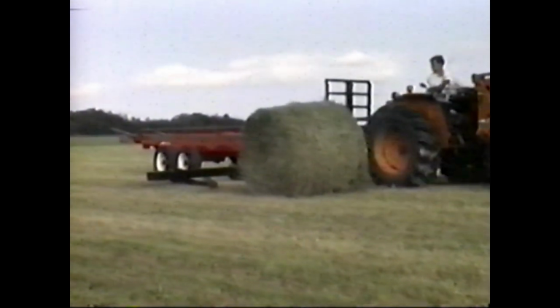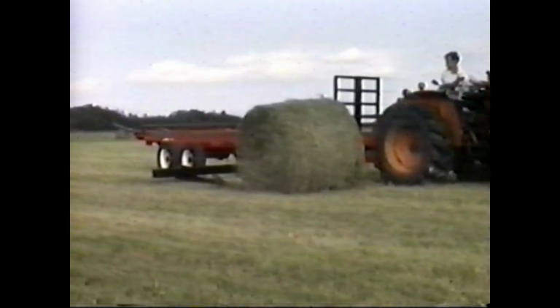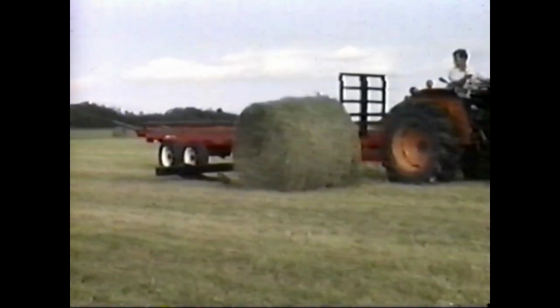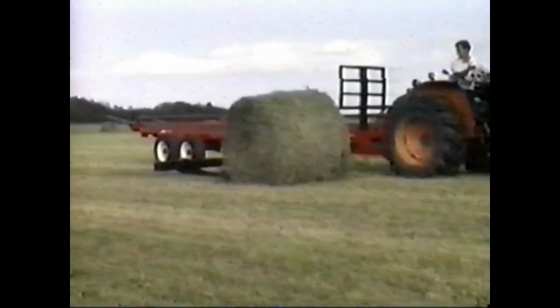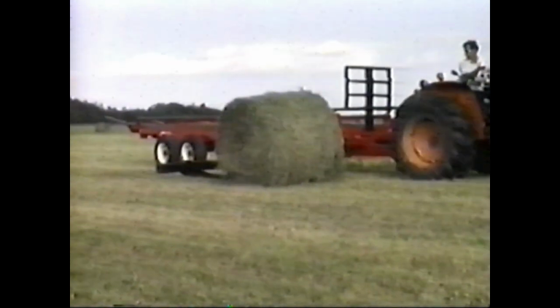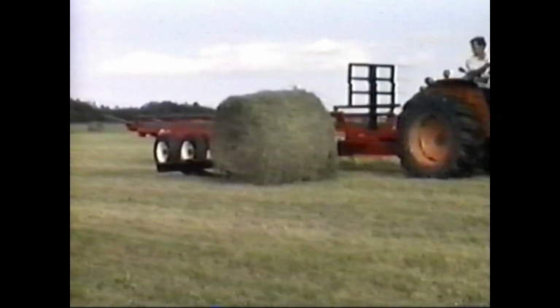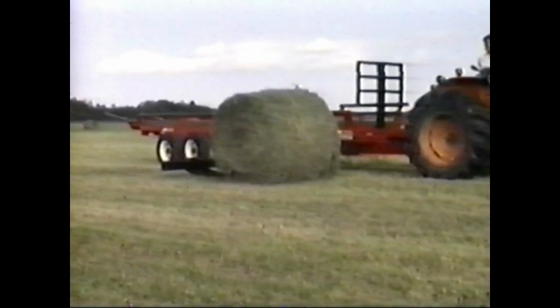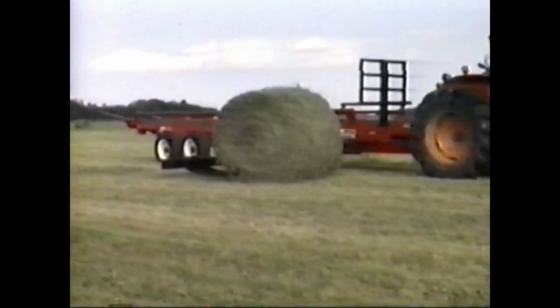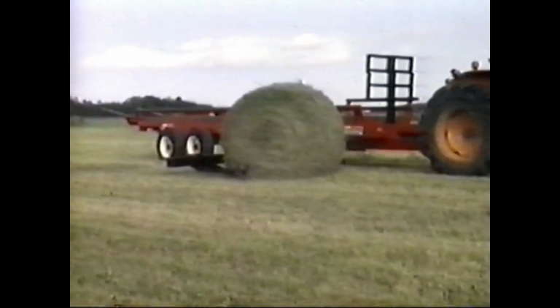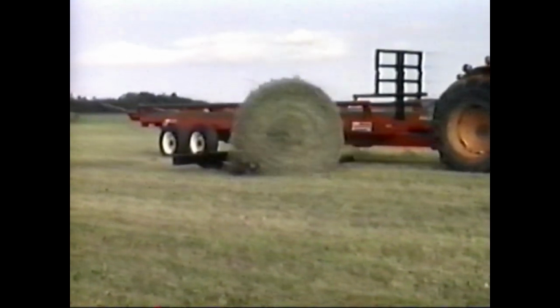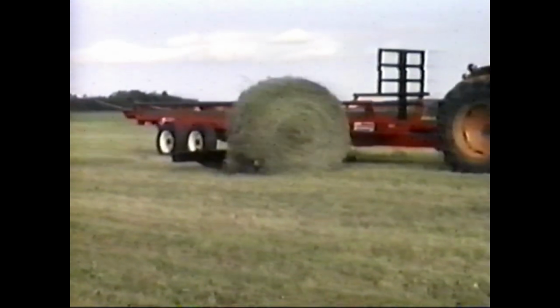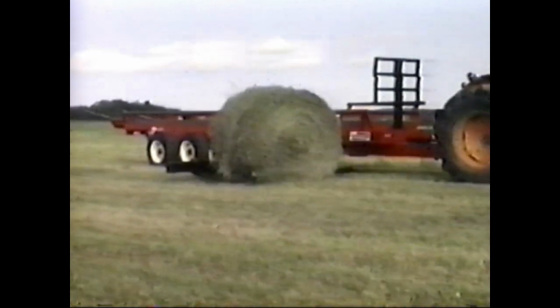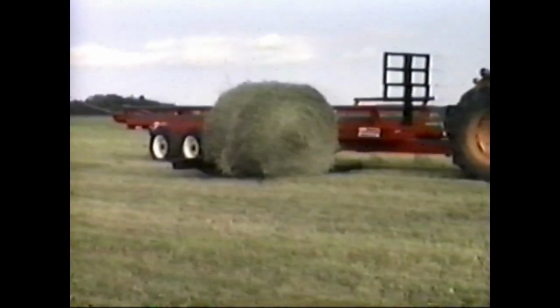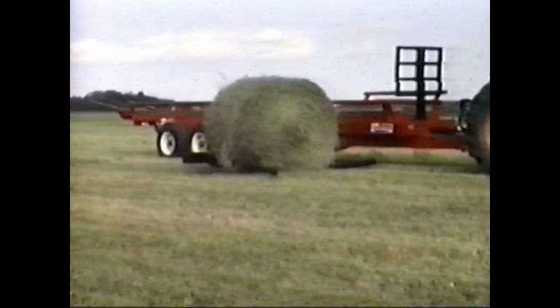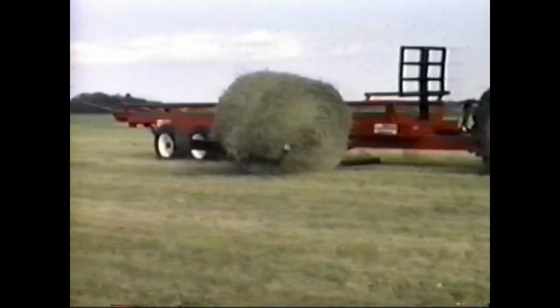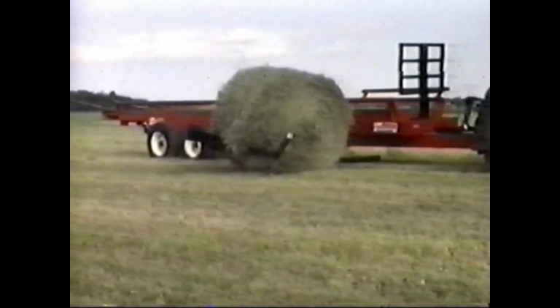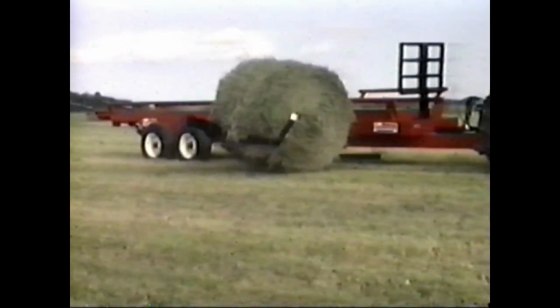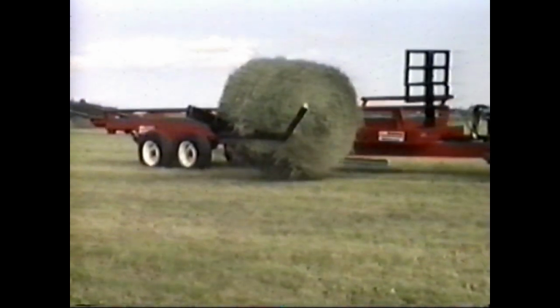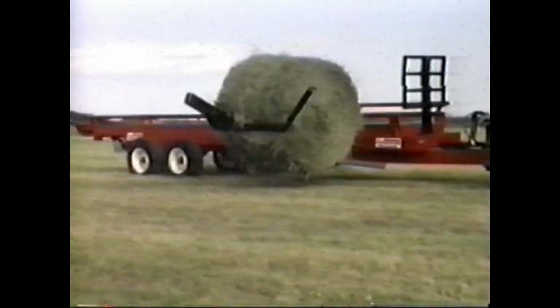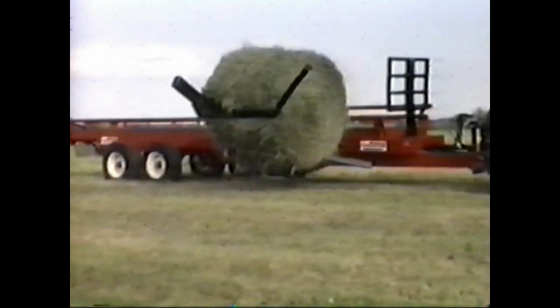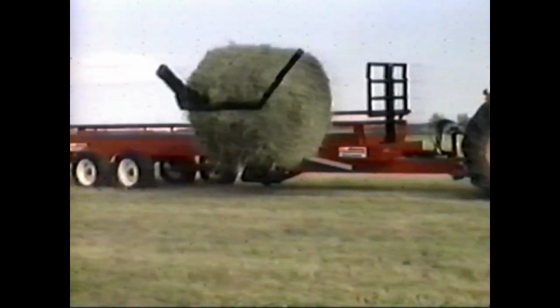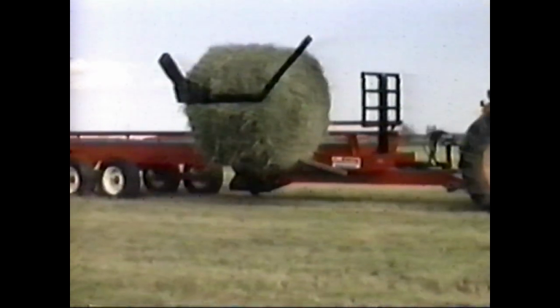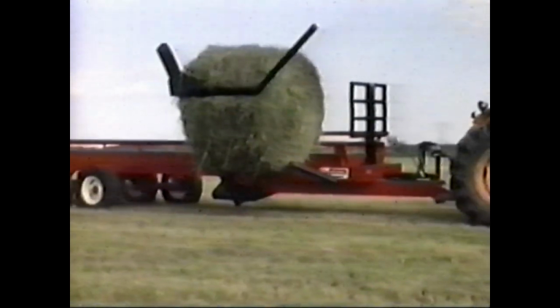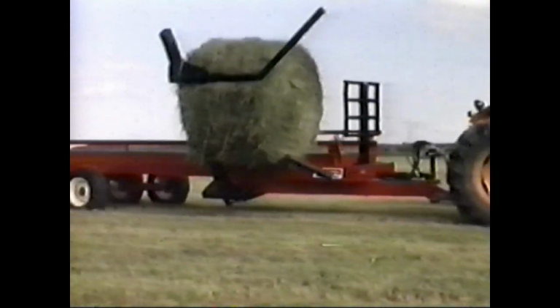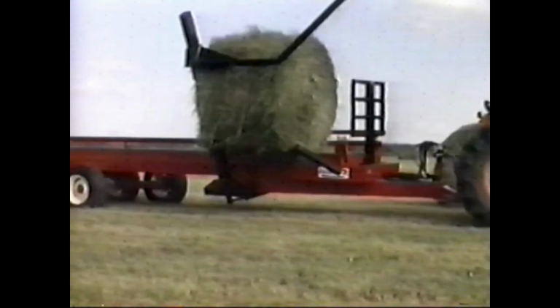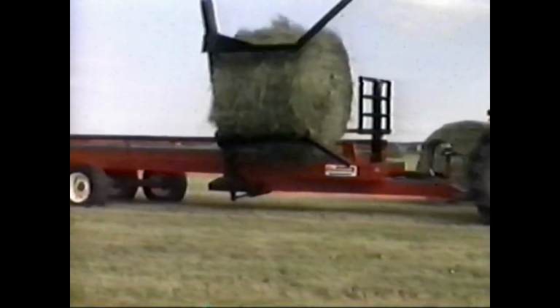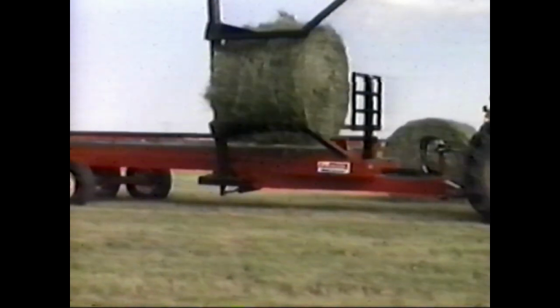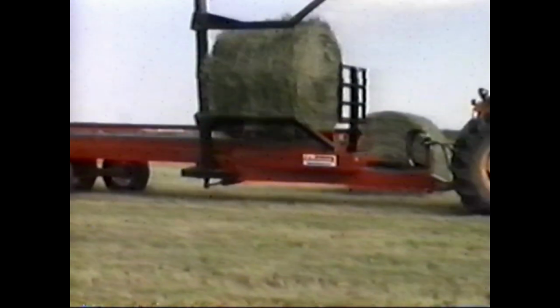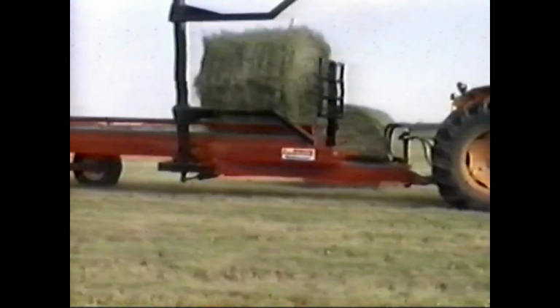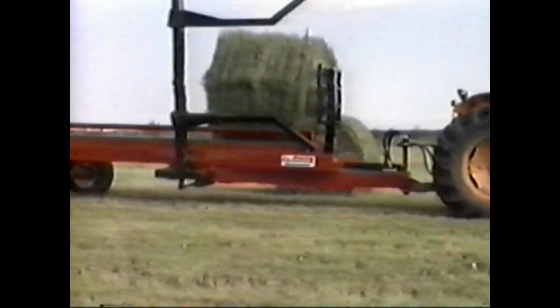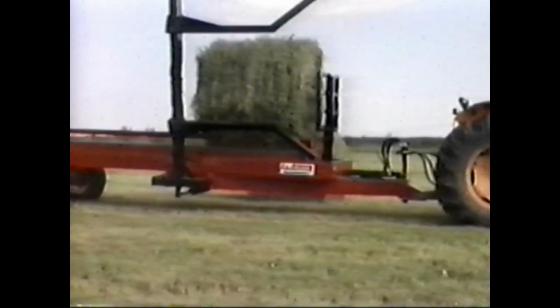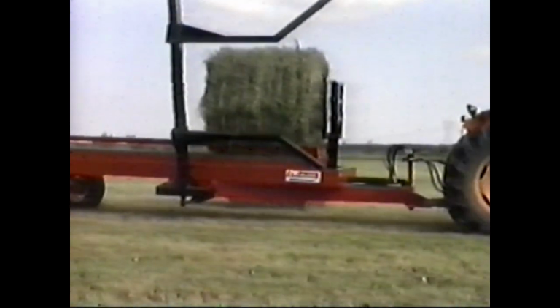The Pronovol Autoload round bale handler allows one operator to load seven bales — four feet long by four to five feet in diameter — in less than seven minutes and without leaving the tractor seat.